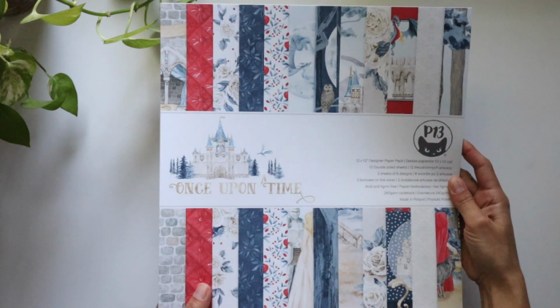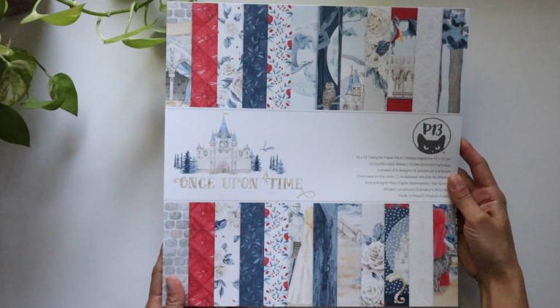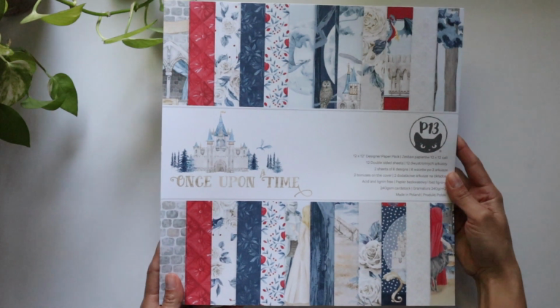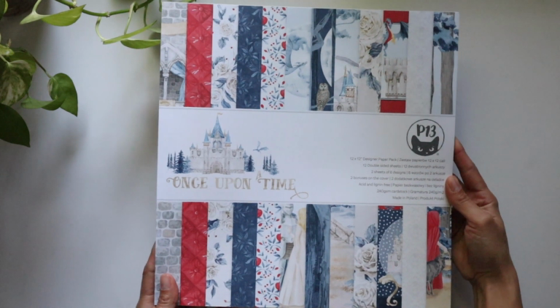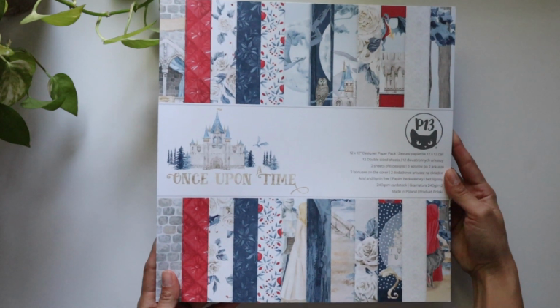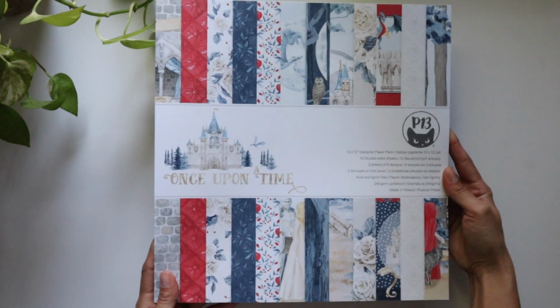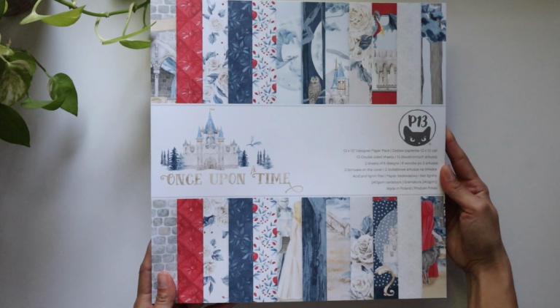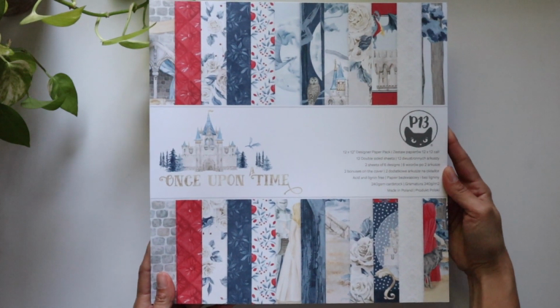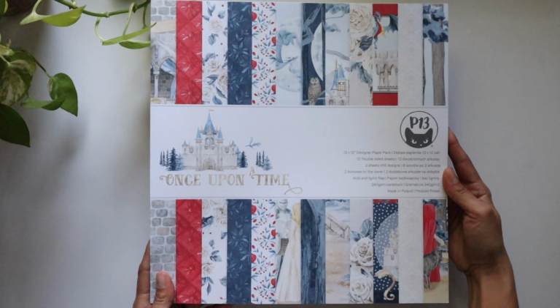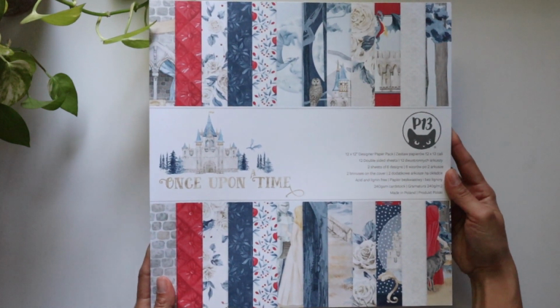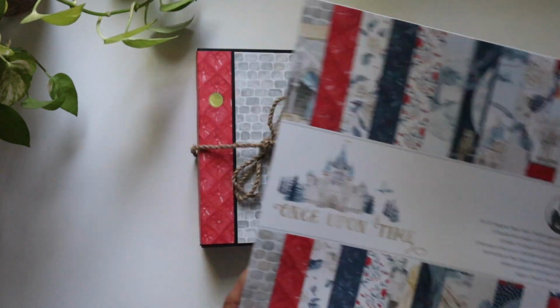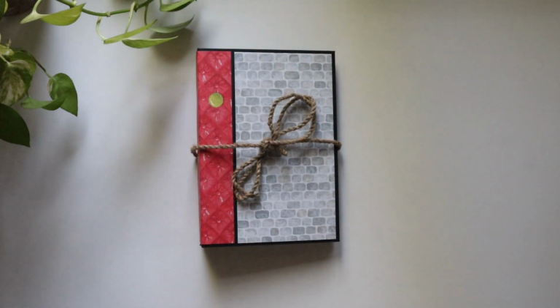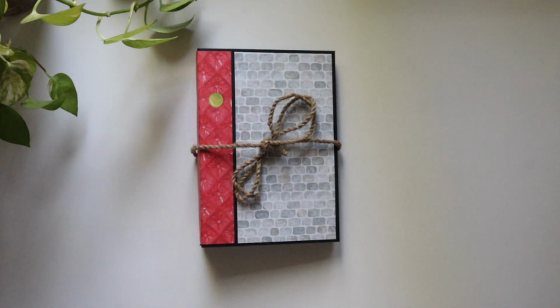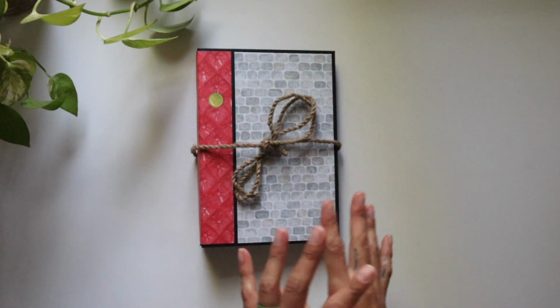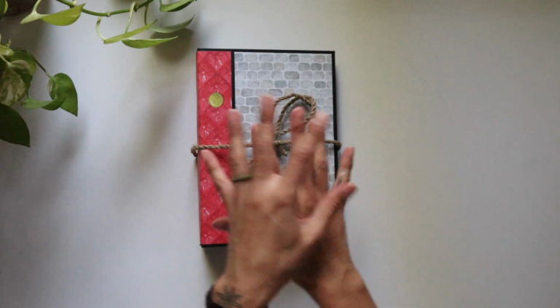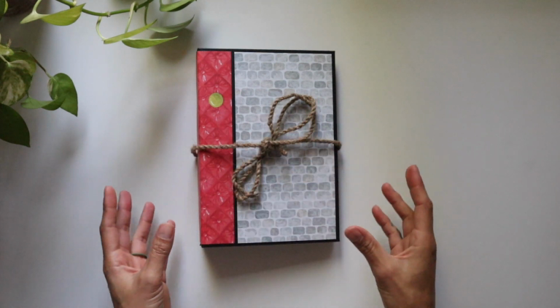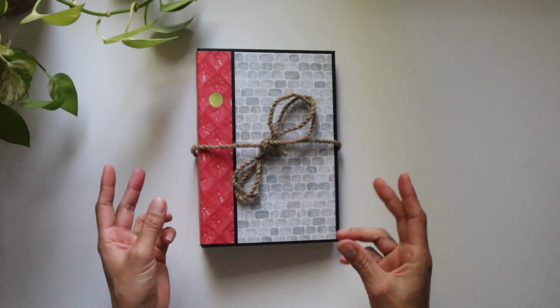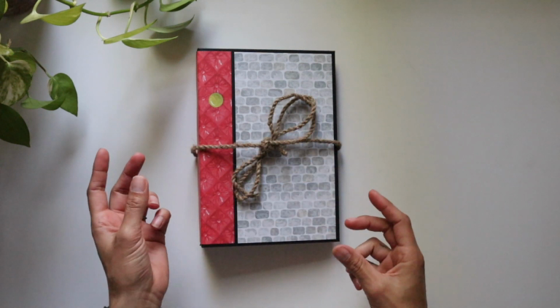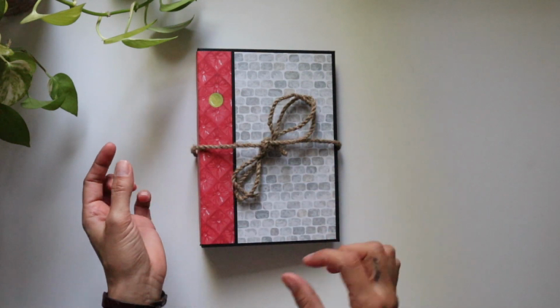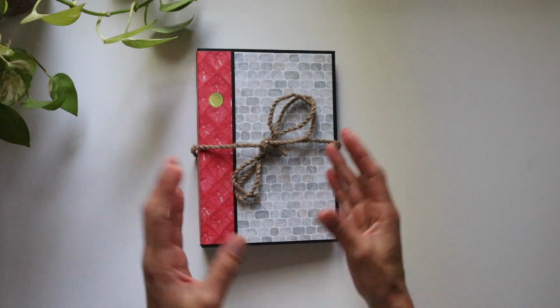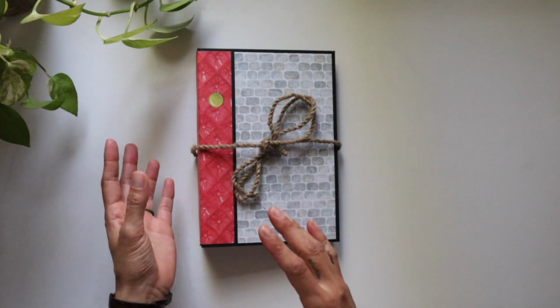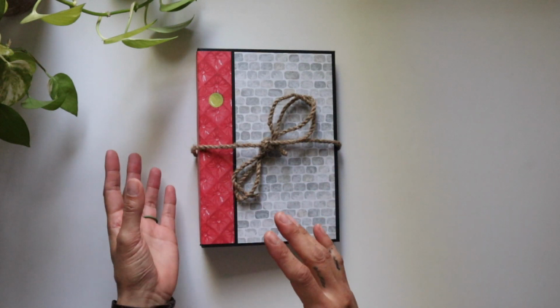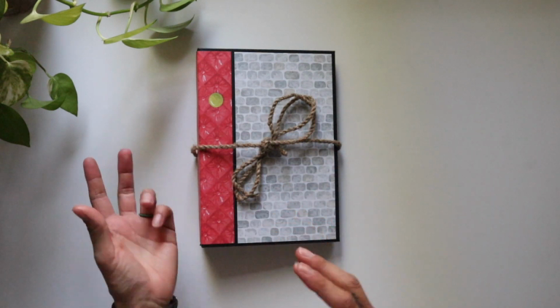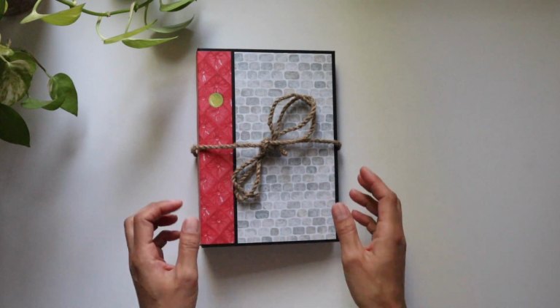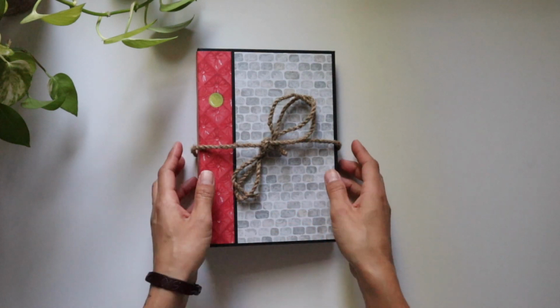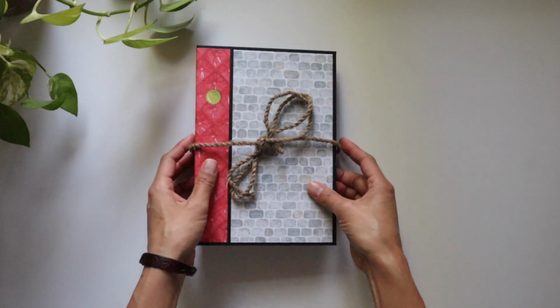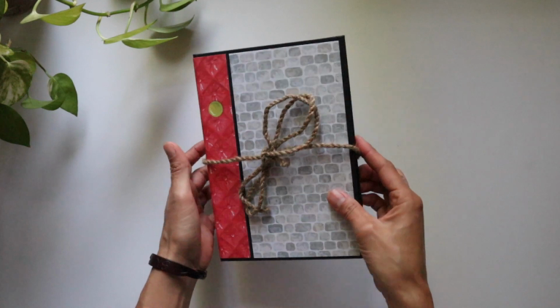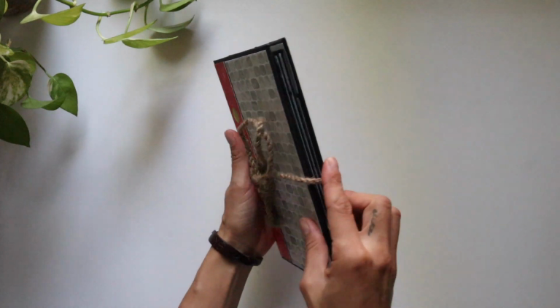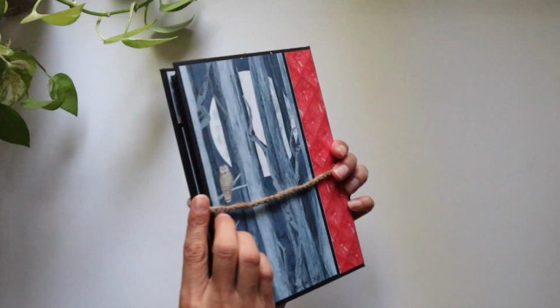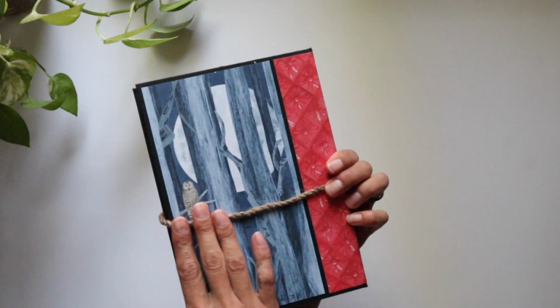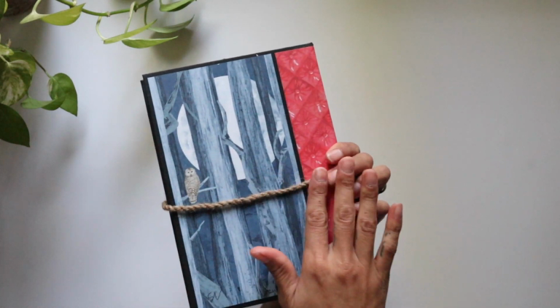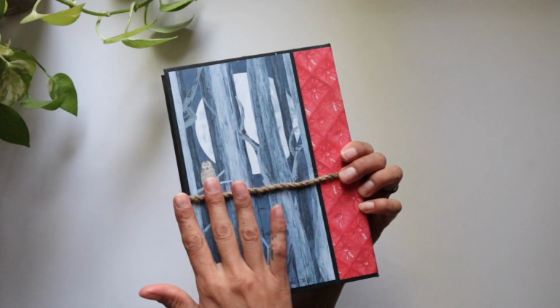So right here we've got P13 'Once Upon a Time' — unbelievable papers. I do have to say this is a European style take, and it's amazing to see the way that he thinks so differently than me. And he created his own amazing little —